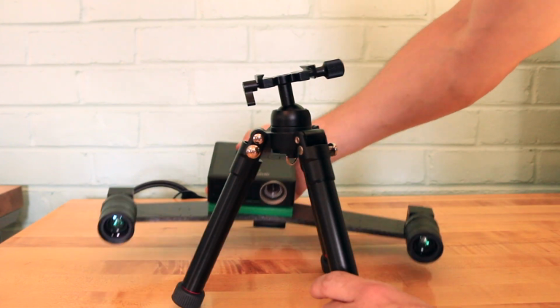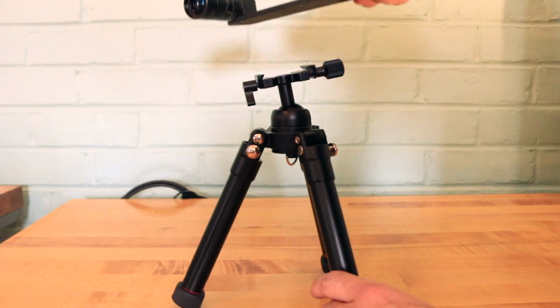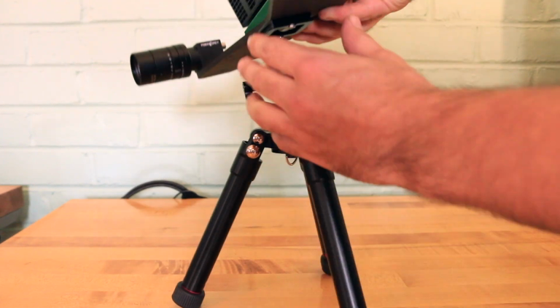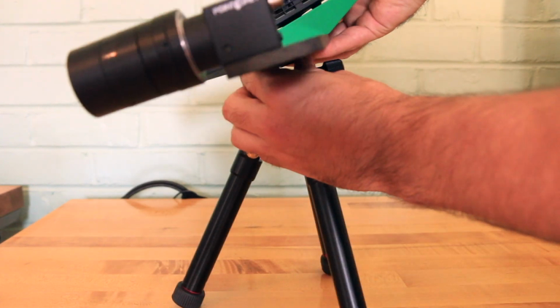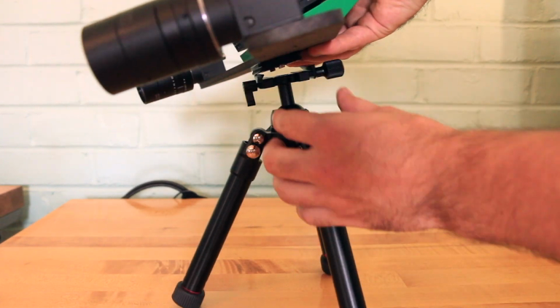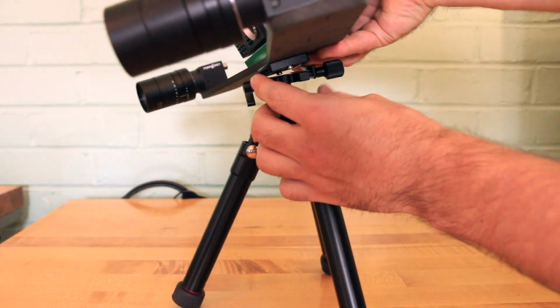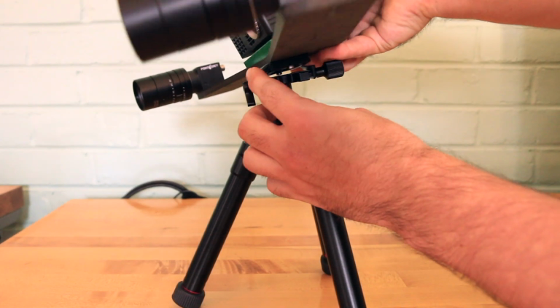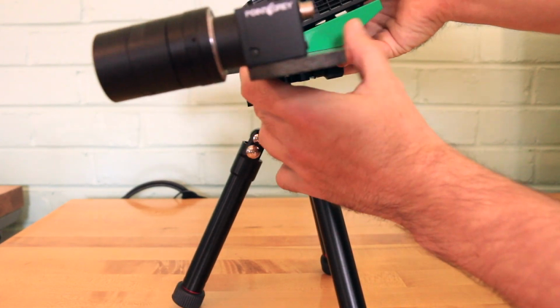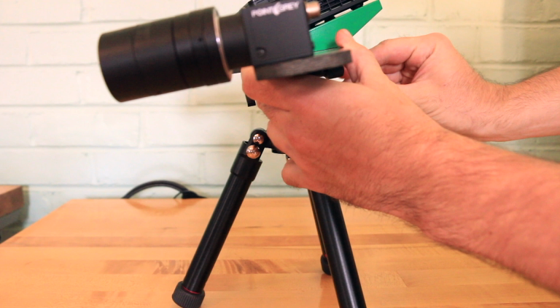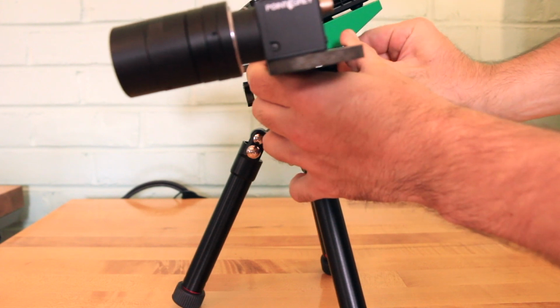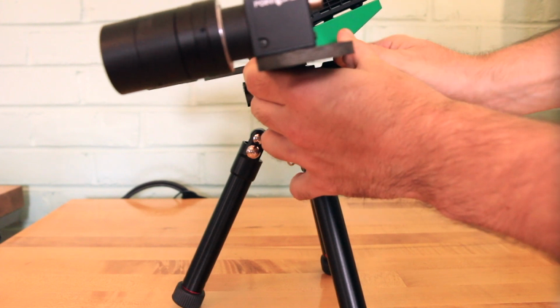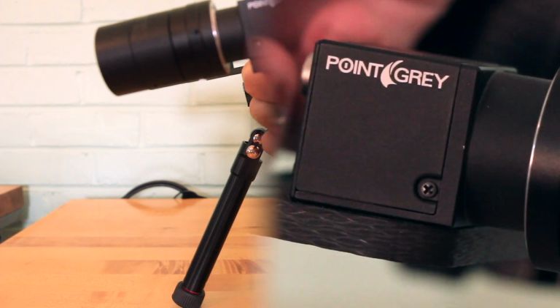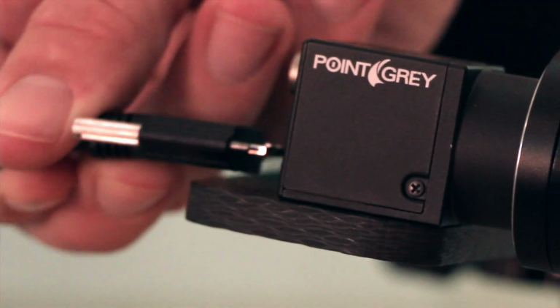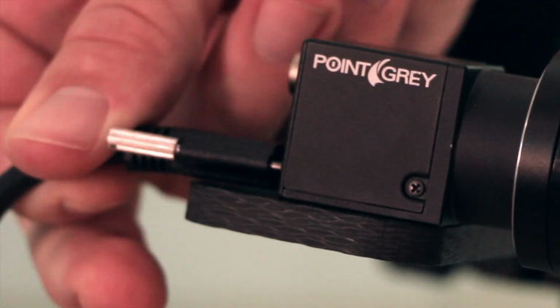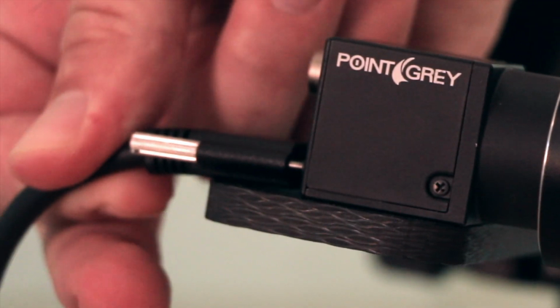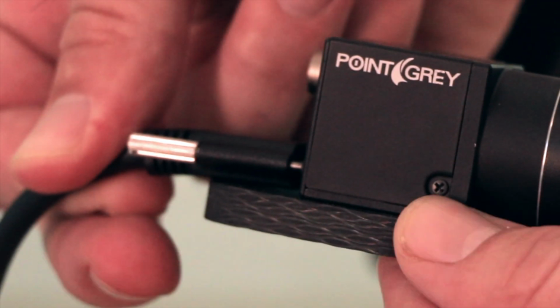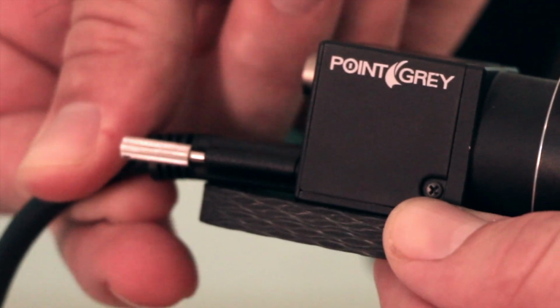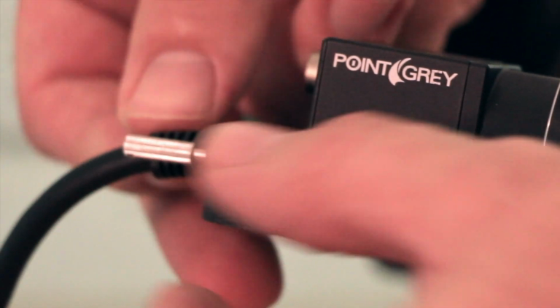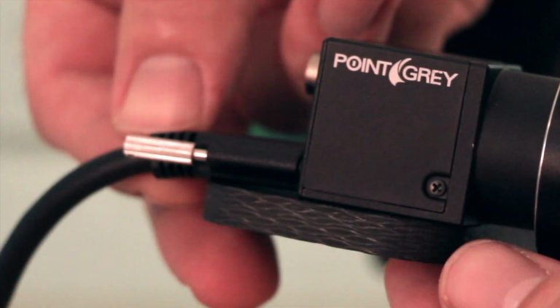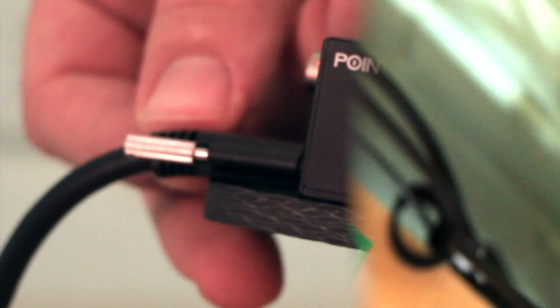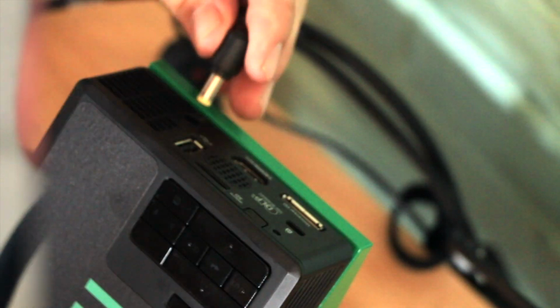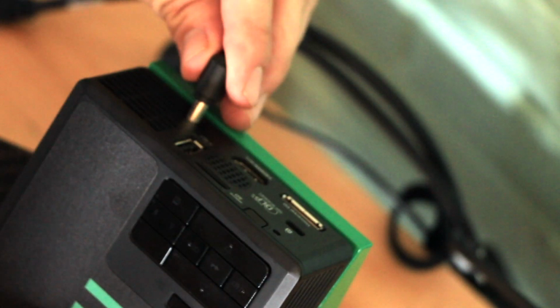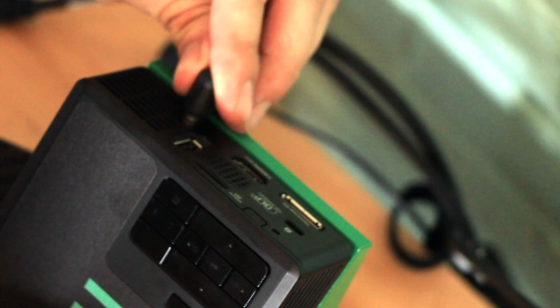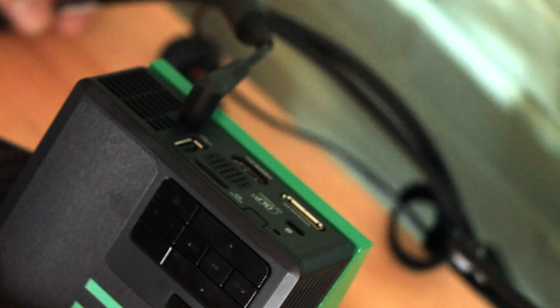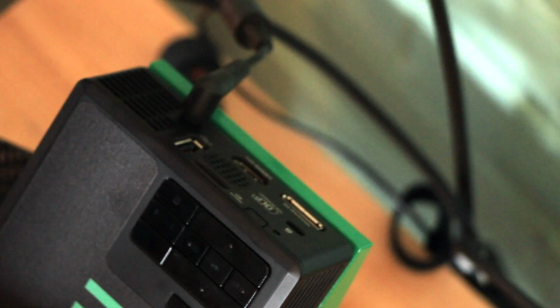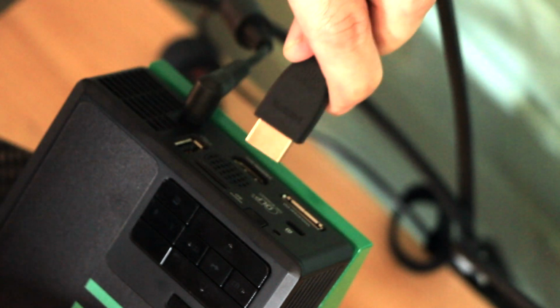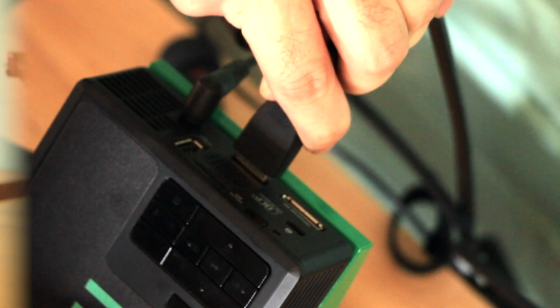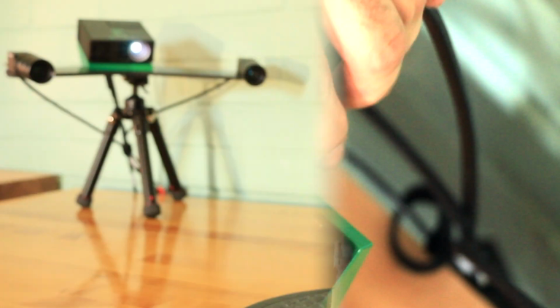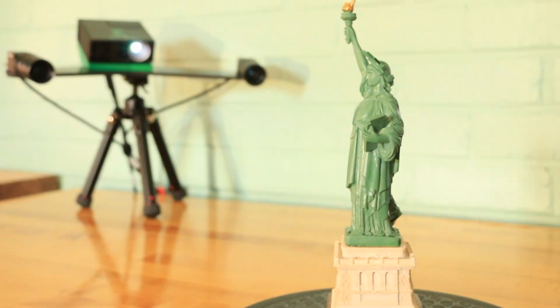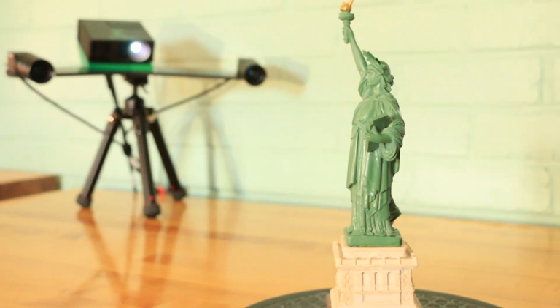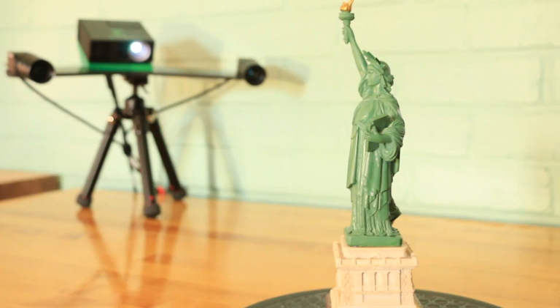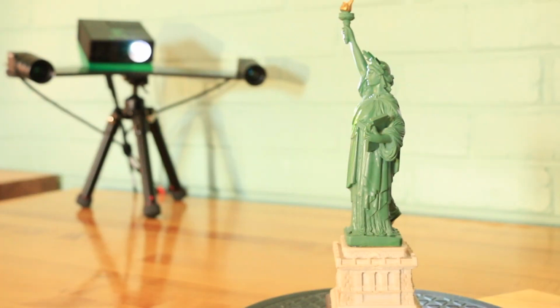The E-Series comes pre-calibrated alongside a tripod, two cameras, and a projector. Once these components are plugged in, you are ready to start generating your 3D models.